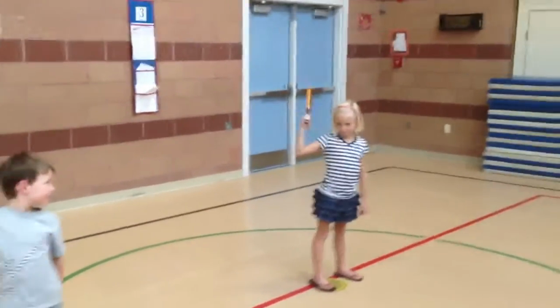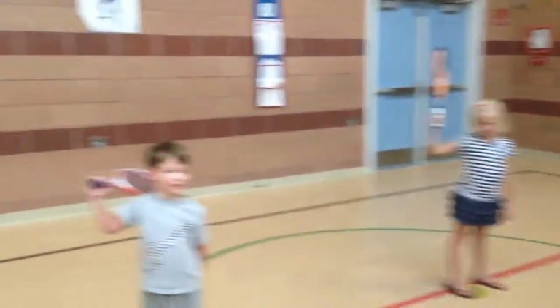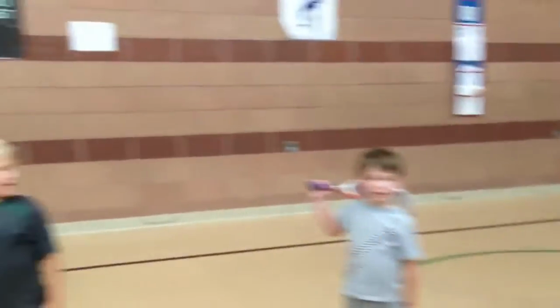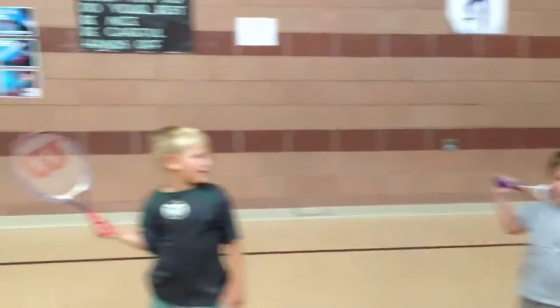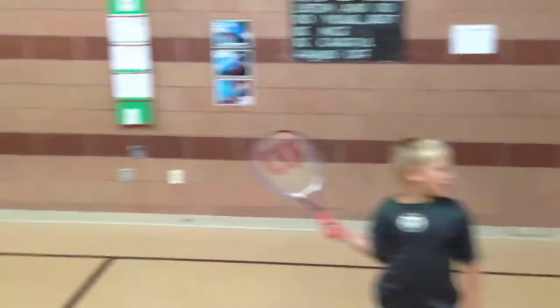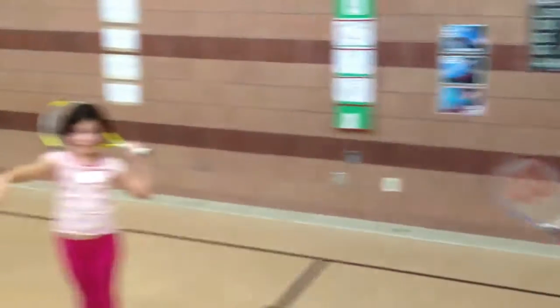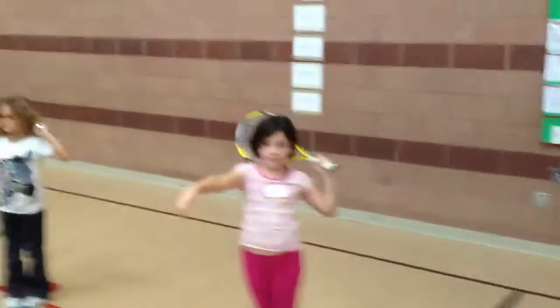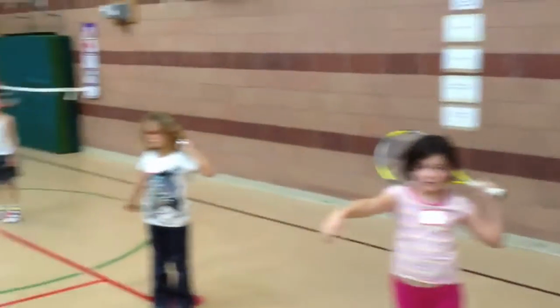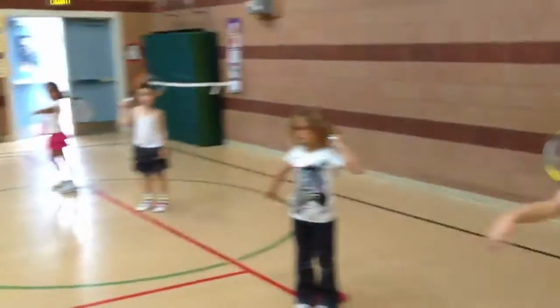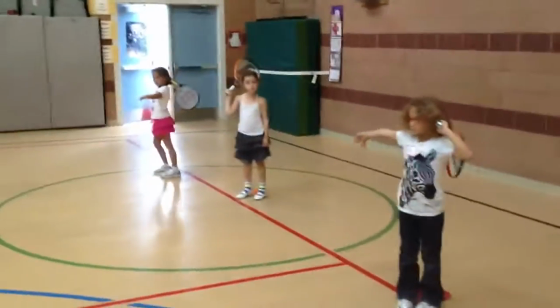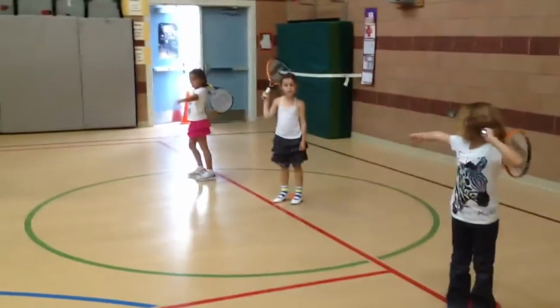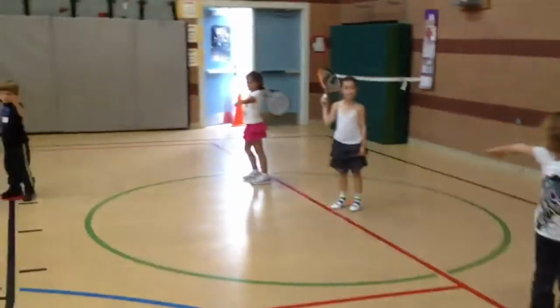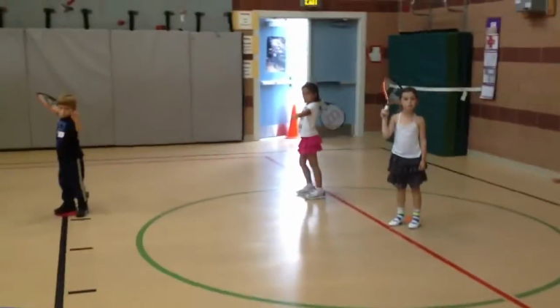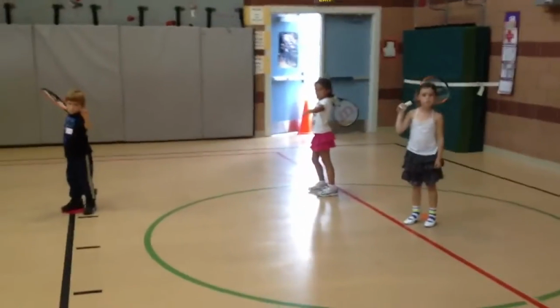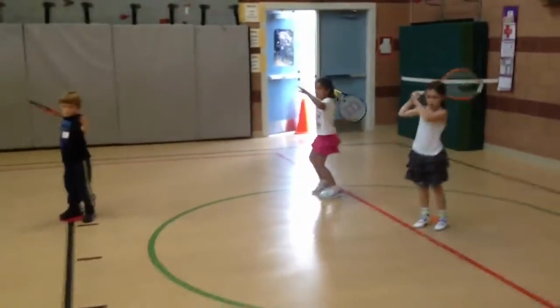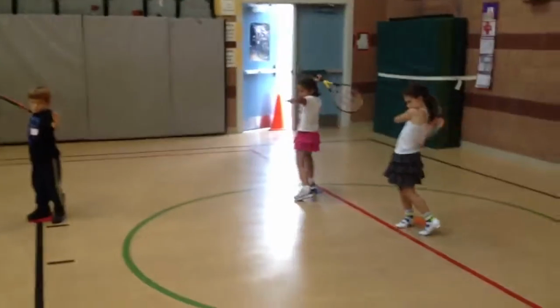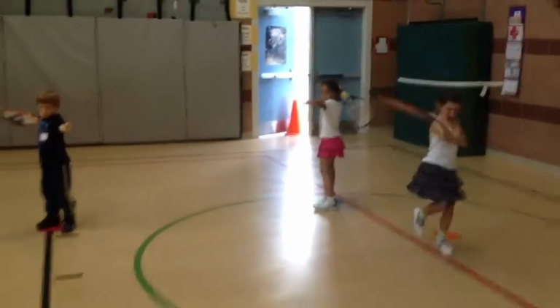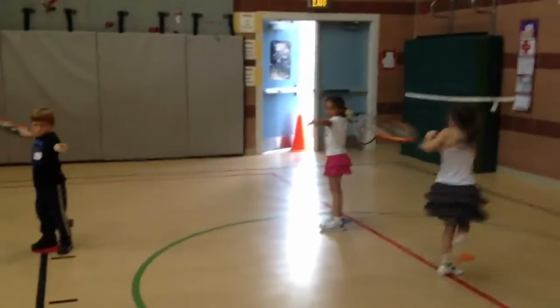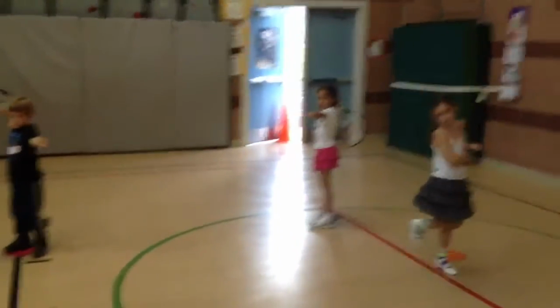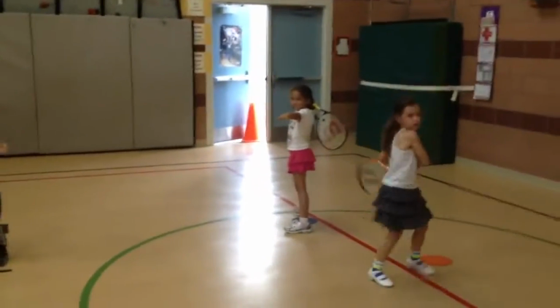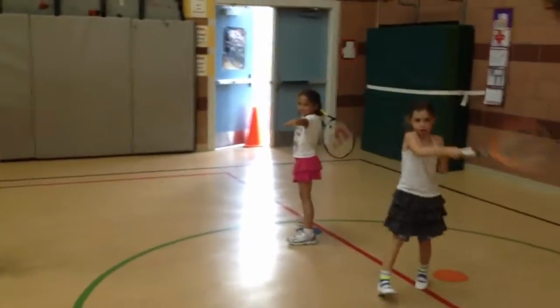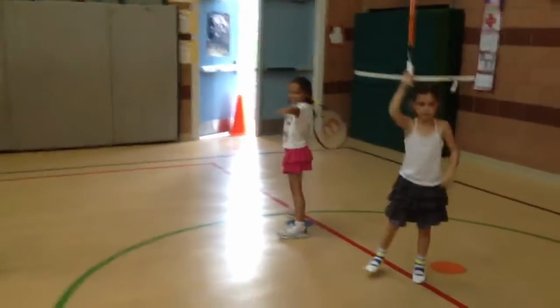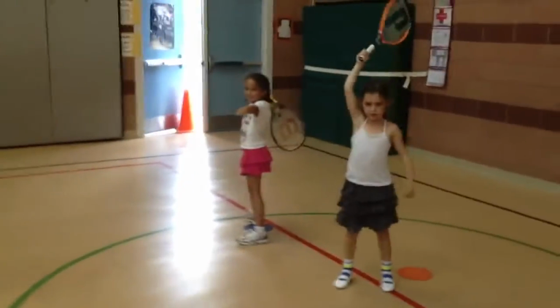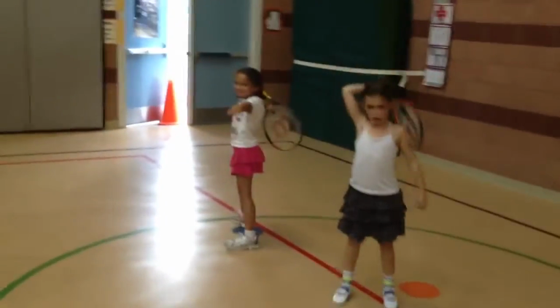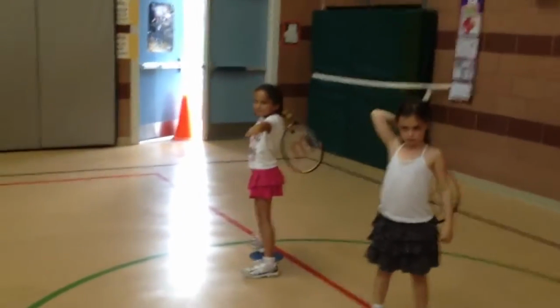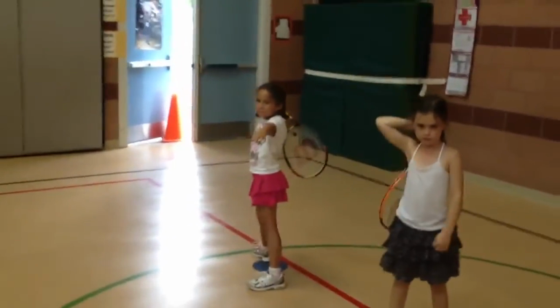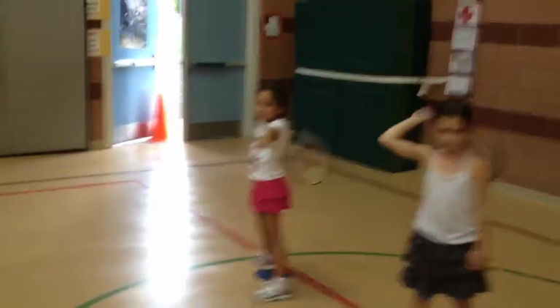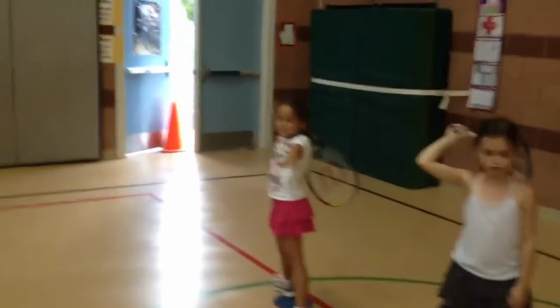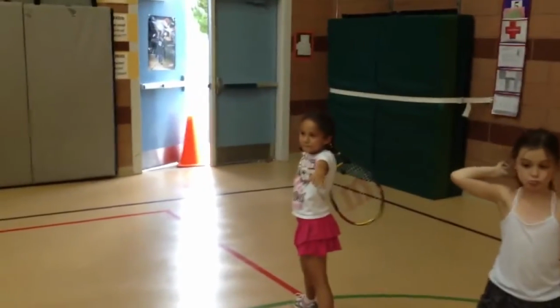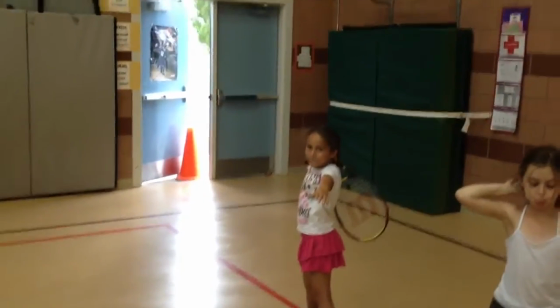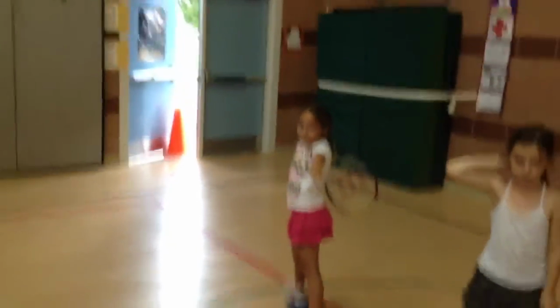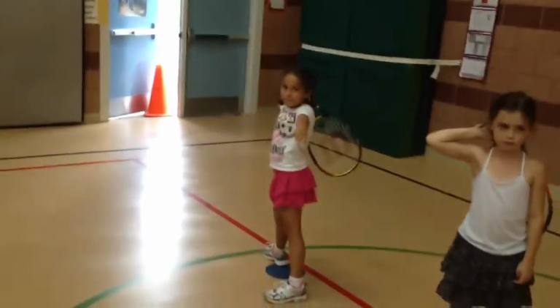So that is the set position. When your instructor calls for you to go to set position, you're going to try to look like Maya over there. Gabriella, don't swing when you're standing in line, please. There we go. Maya, that looks great.